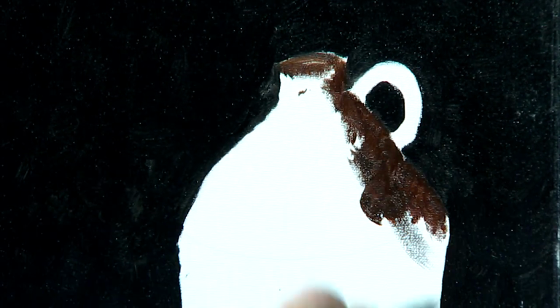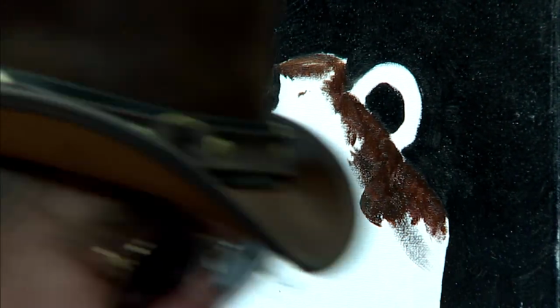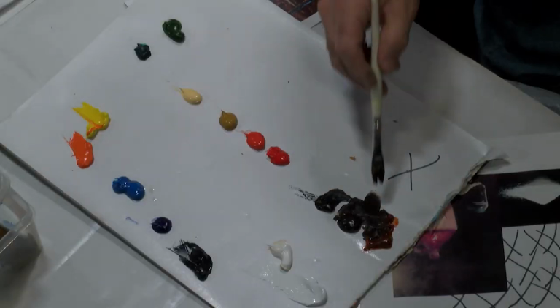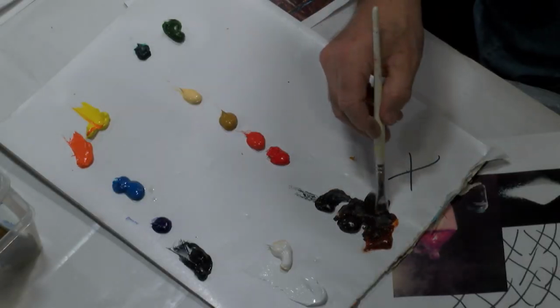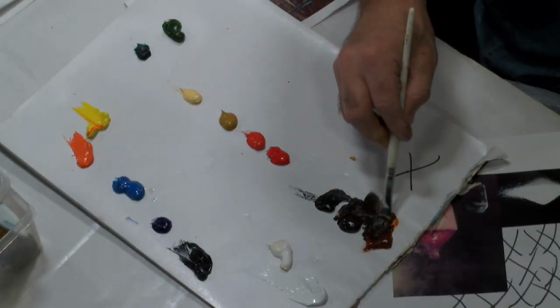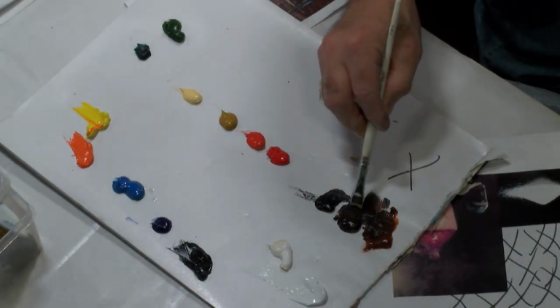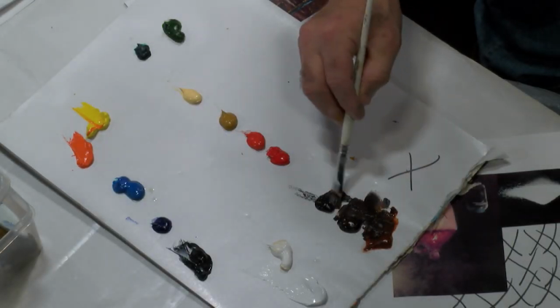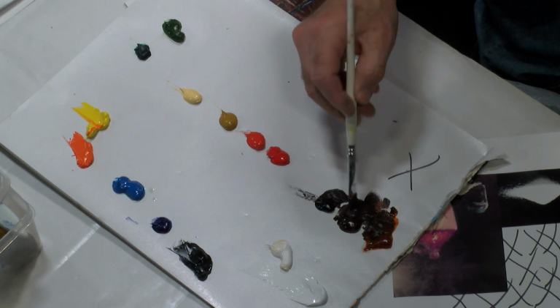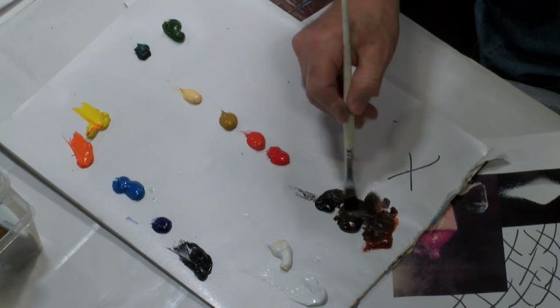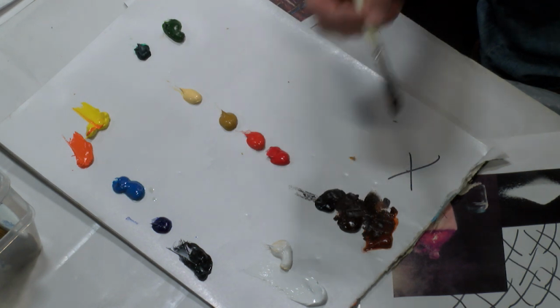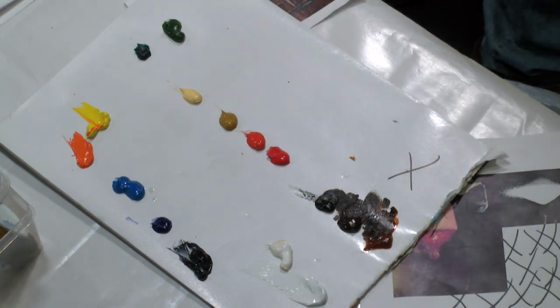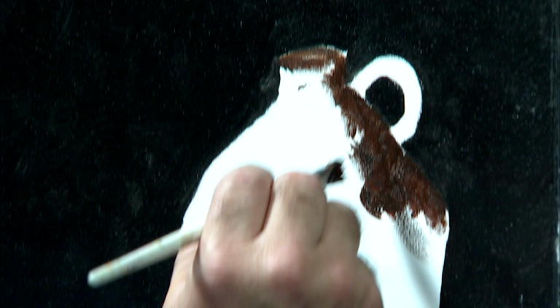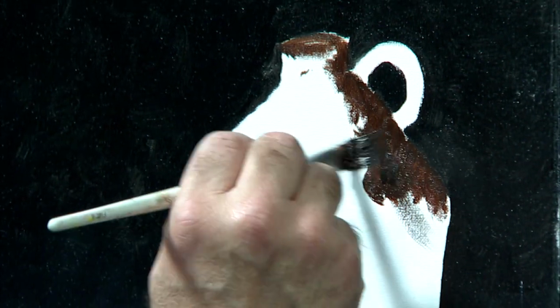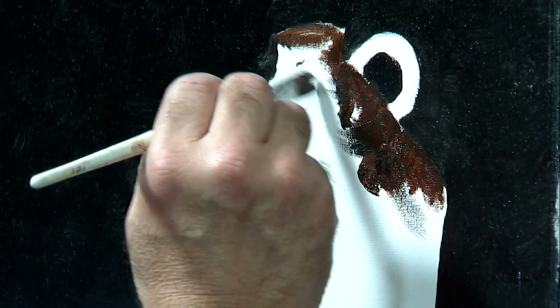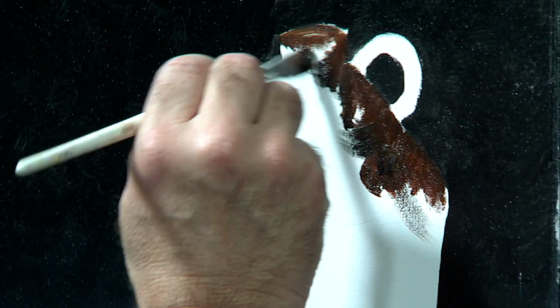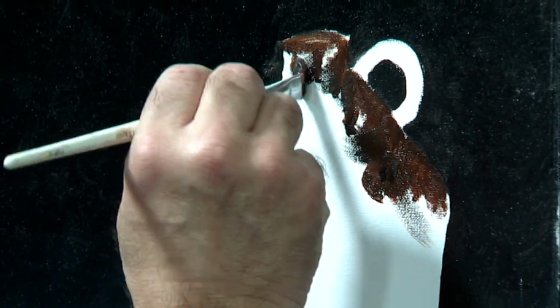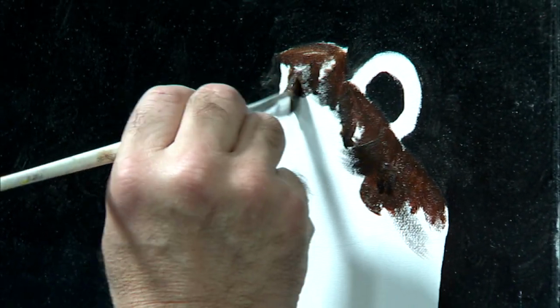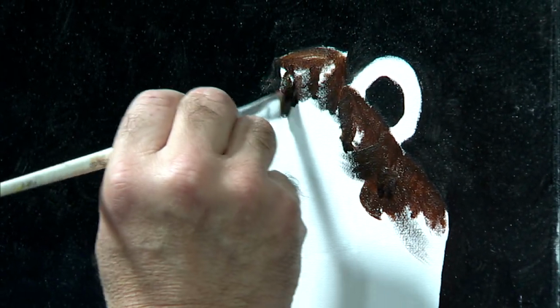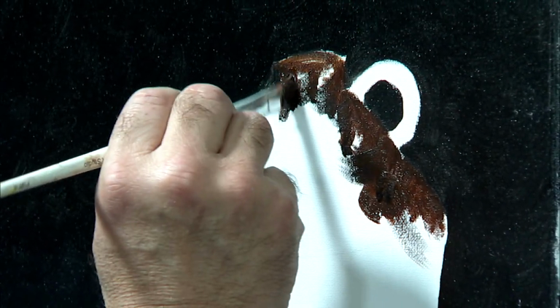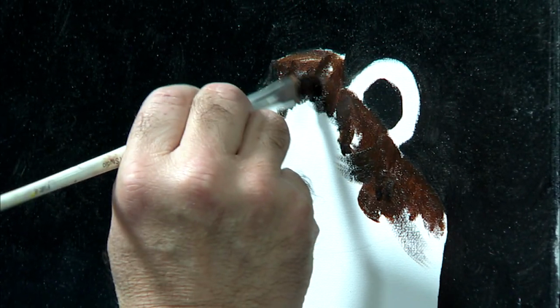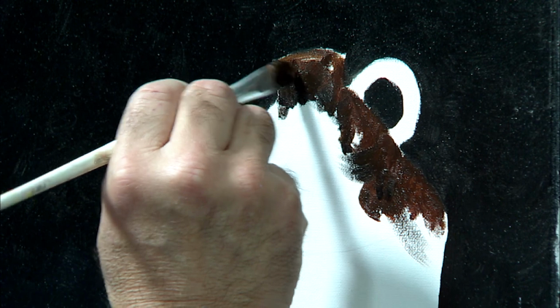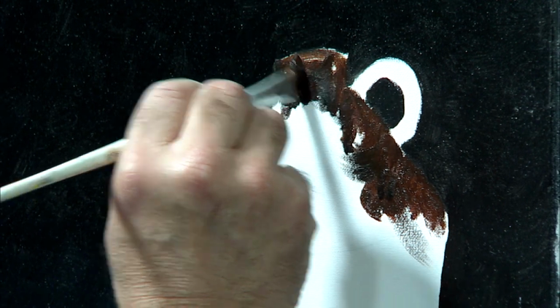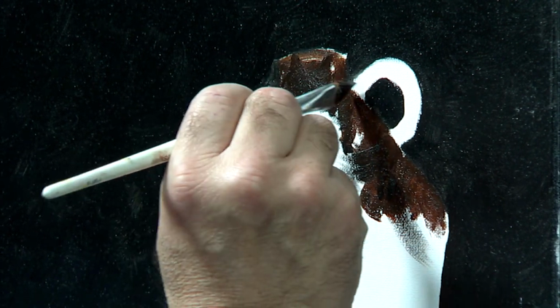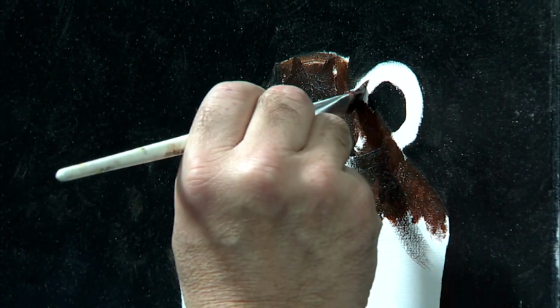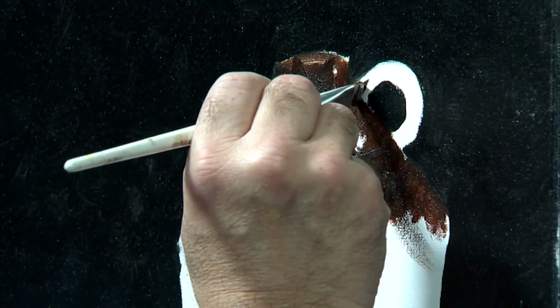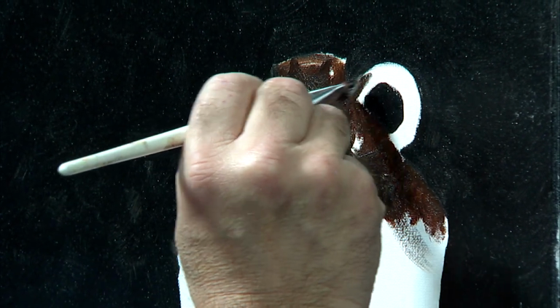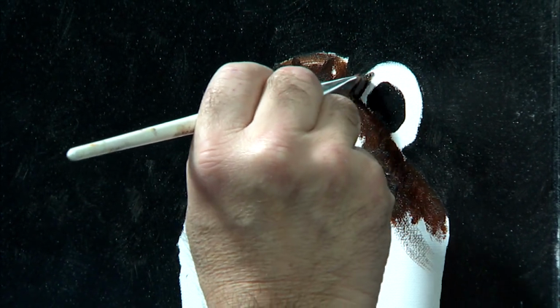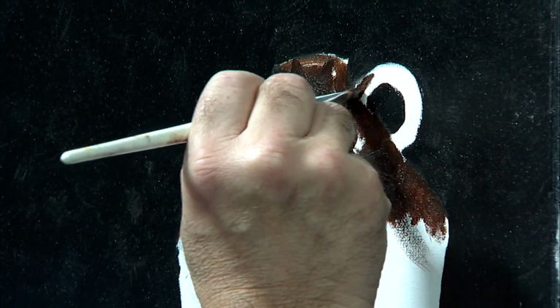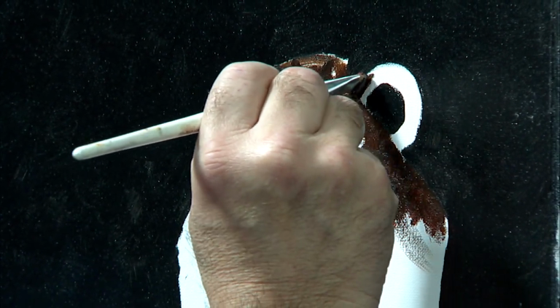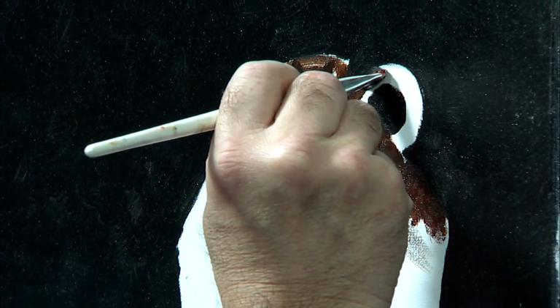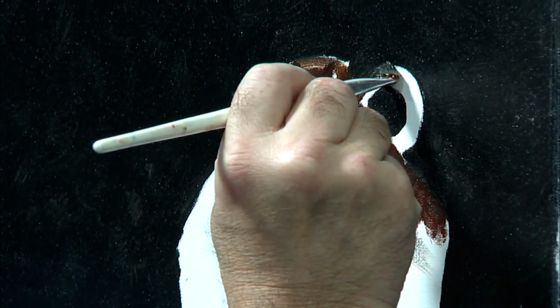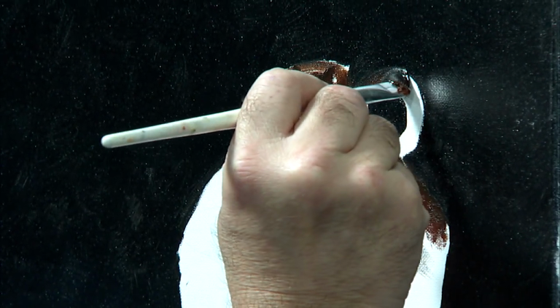Just some dark colors — some sienna, some brown, some umber, some black — to get a nice dark value here. This old handle here, we'll make sure we include that.